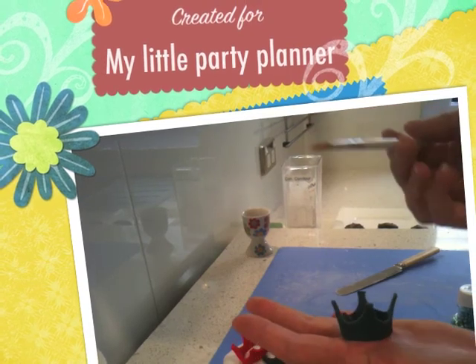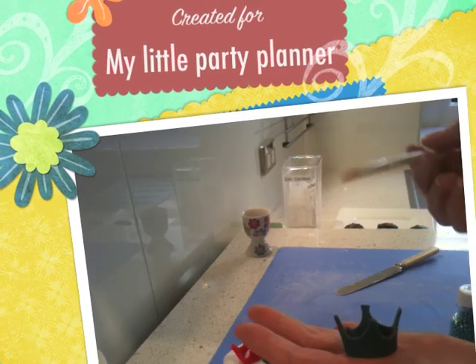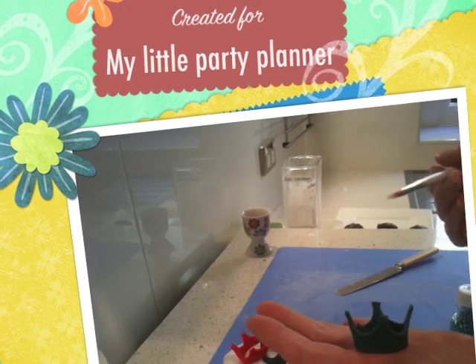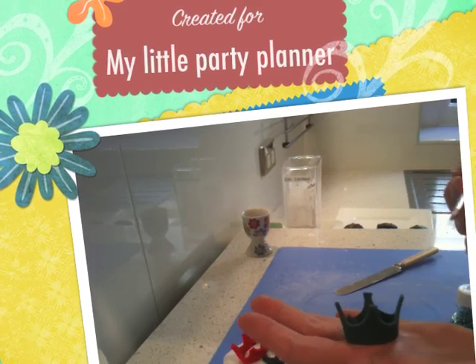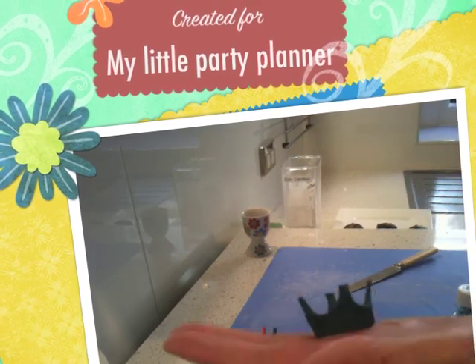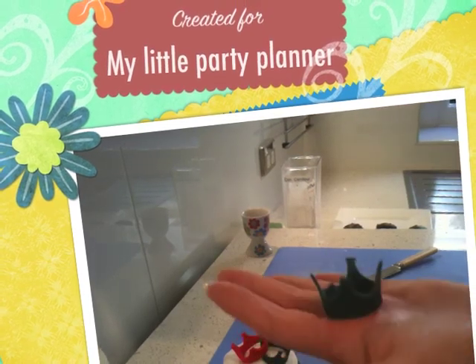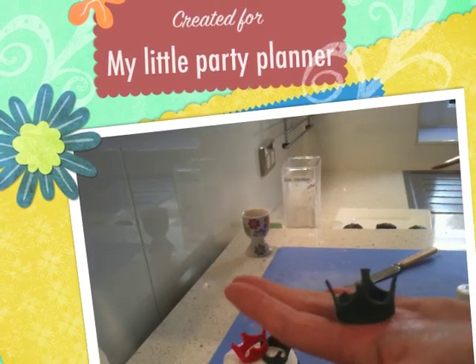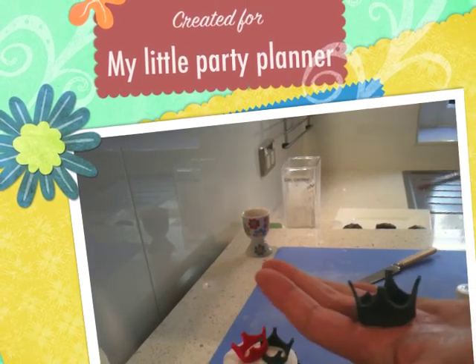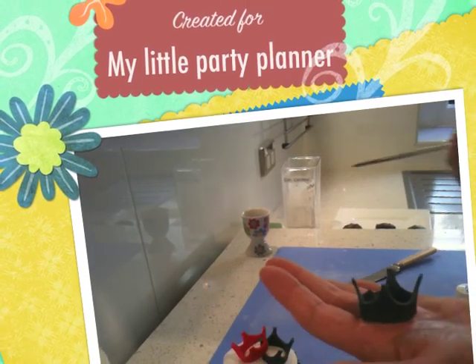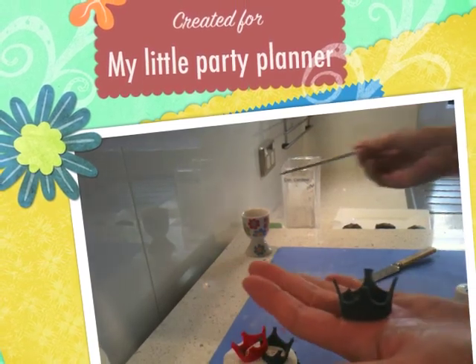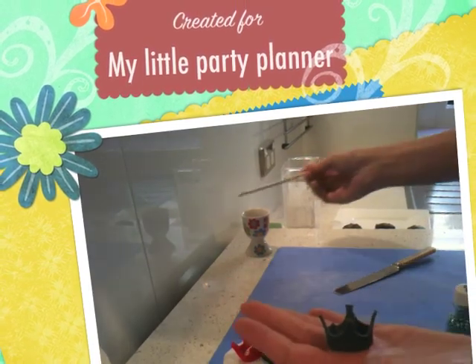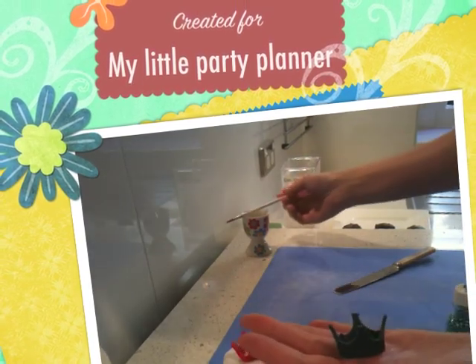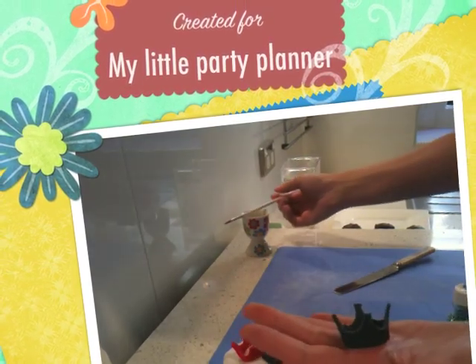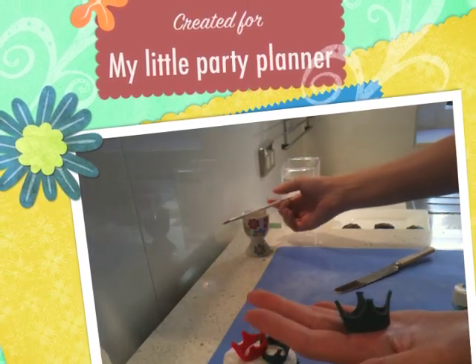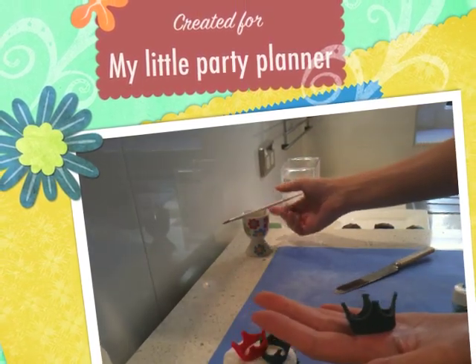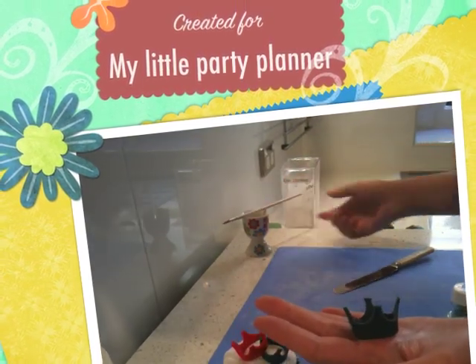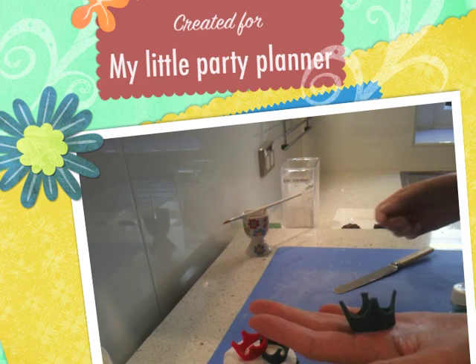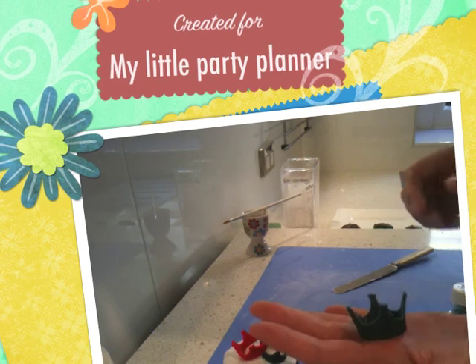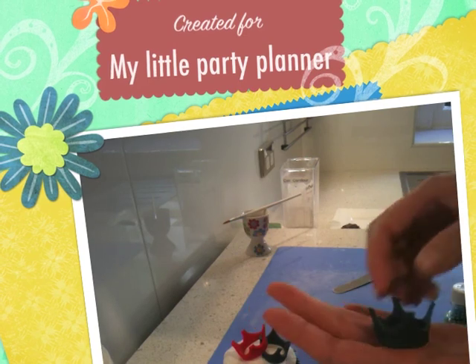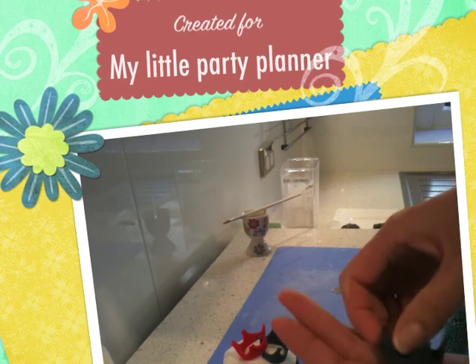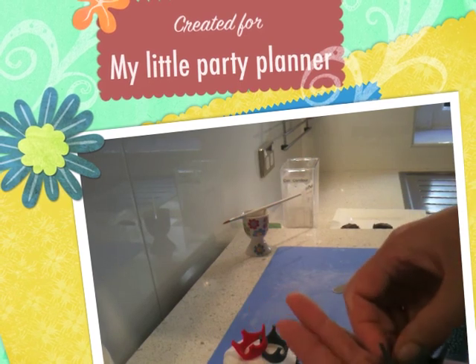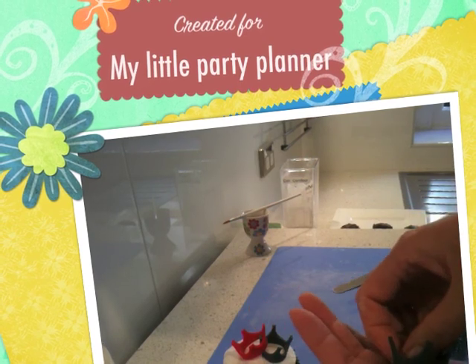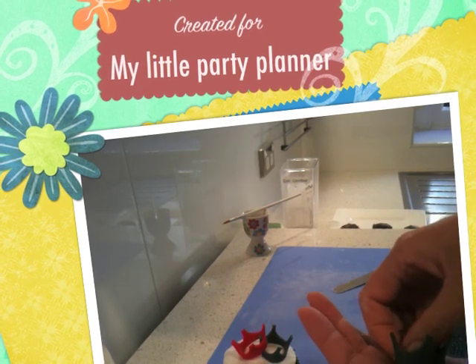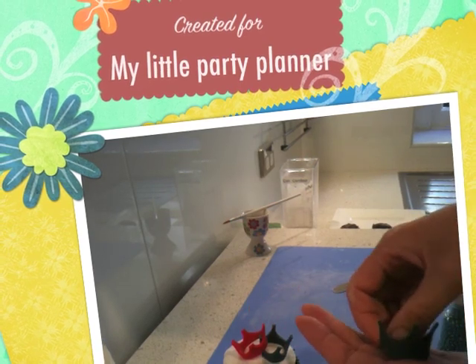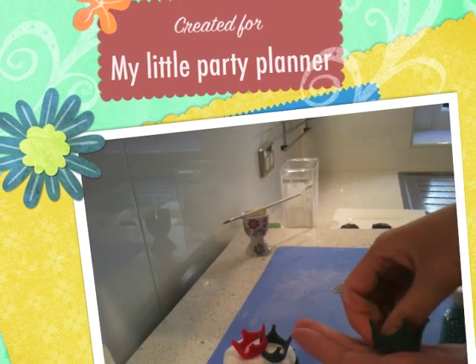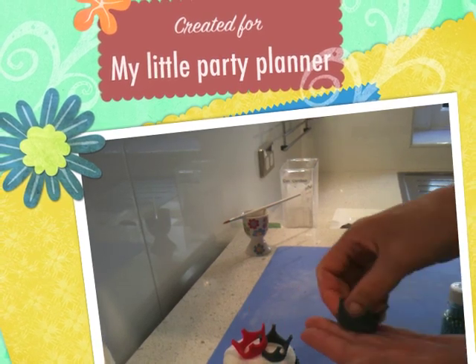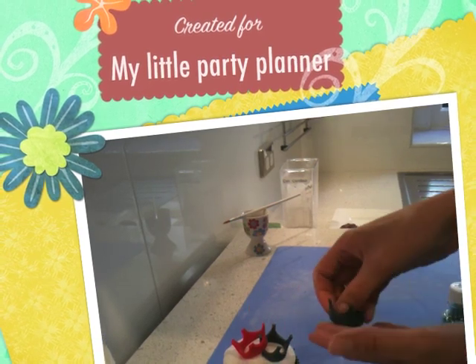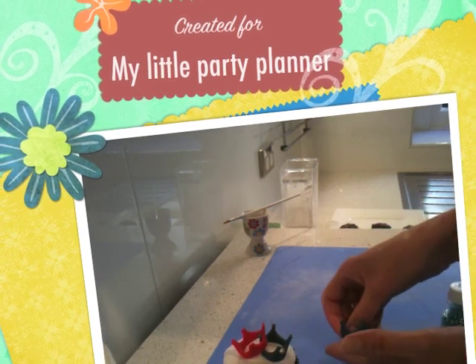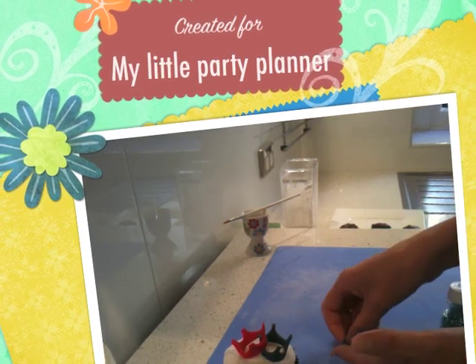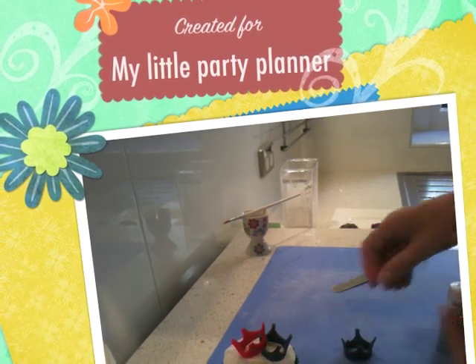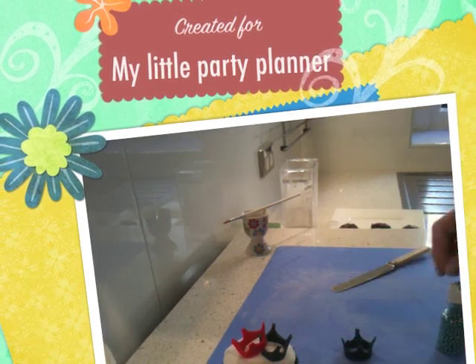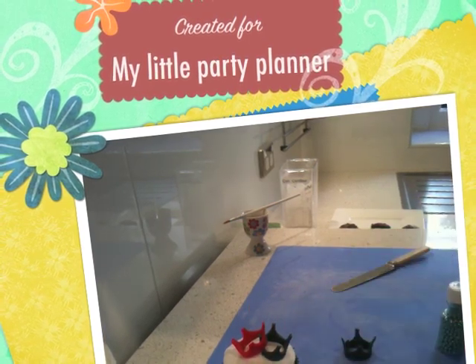You can basically make really pretty little crowns. You can do it for a princess party in pinks and silvers and things. It's lots of fun, but easy to do.